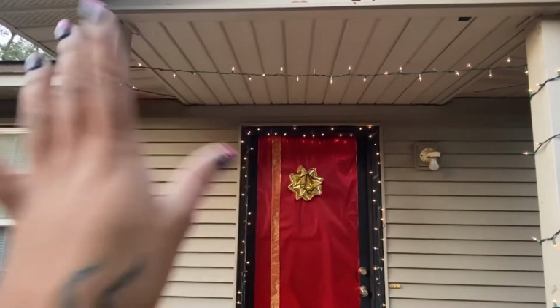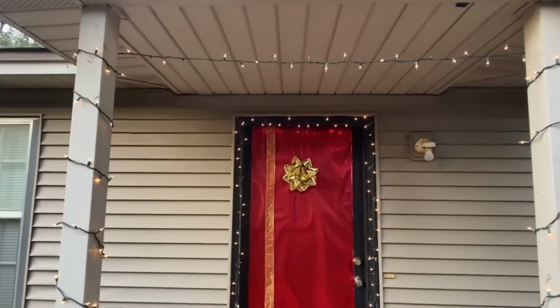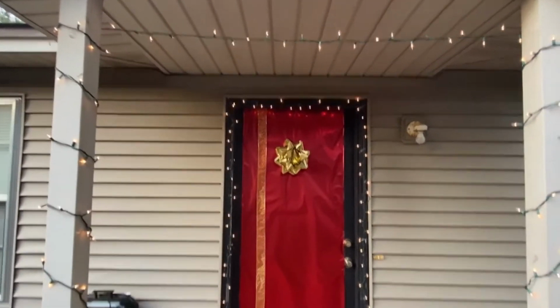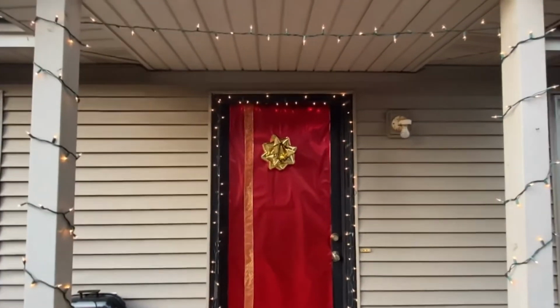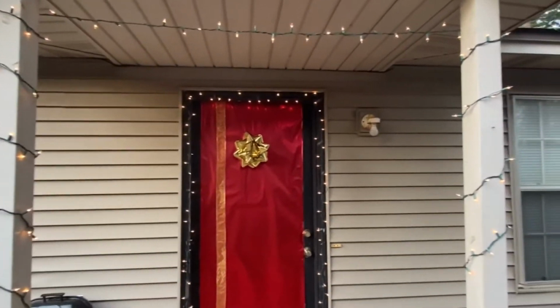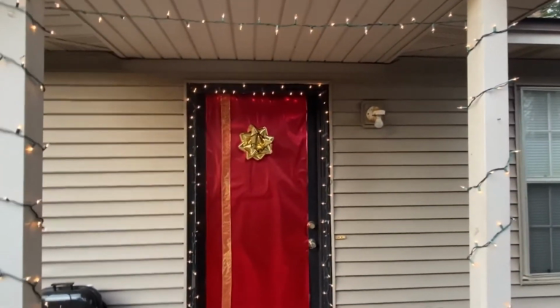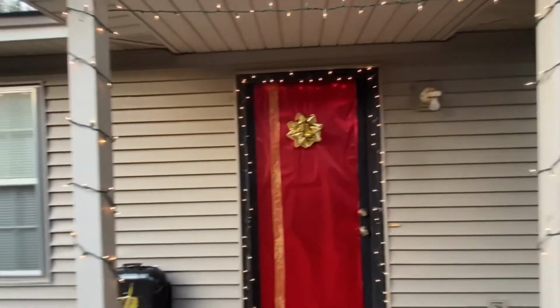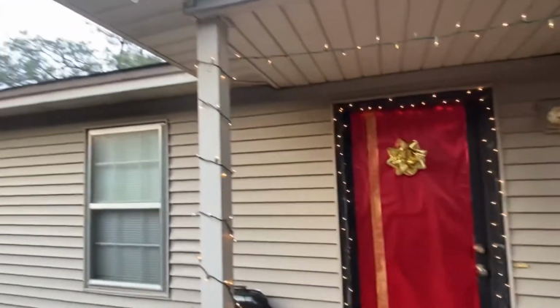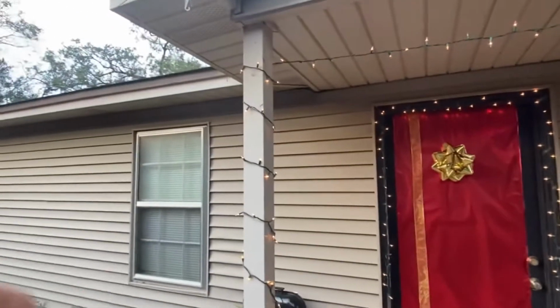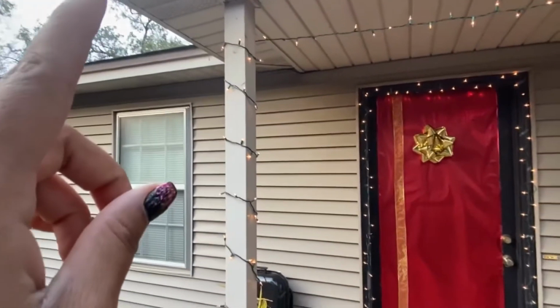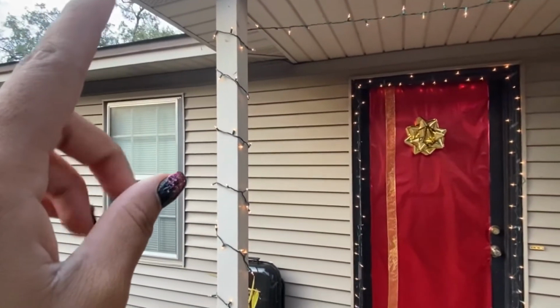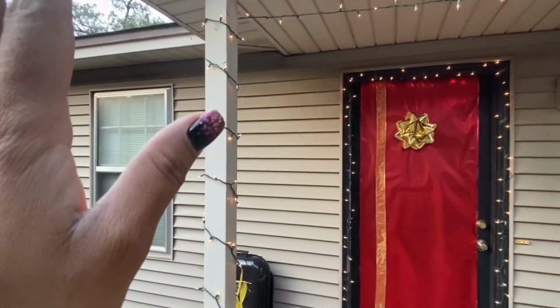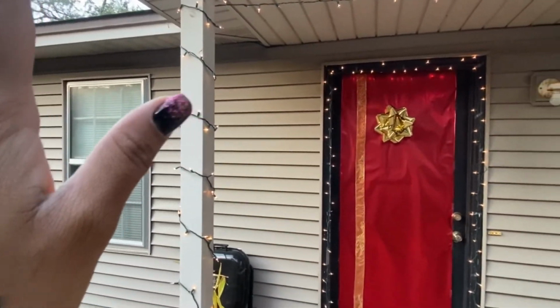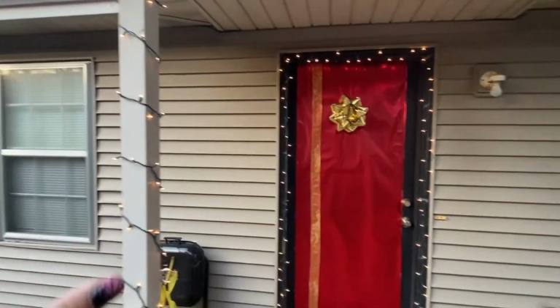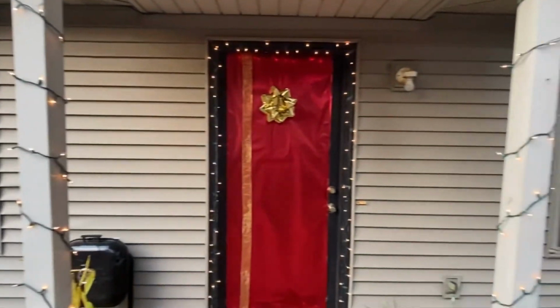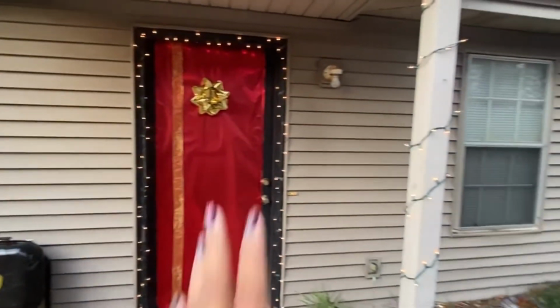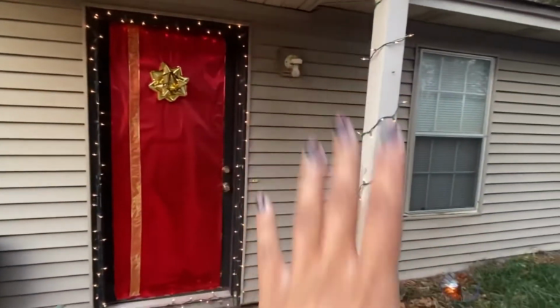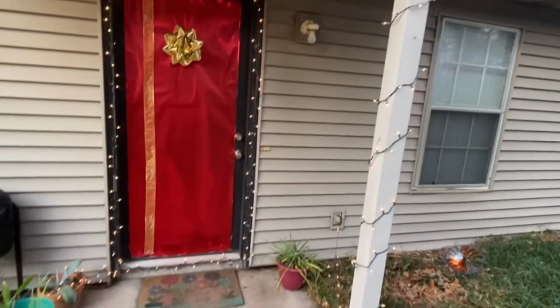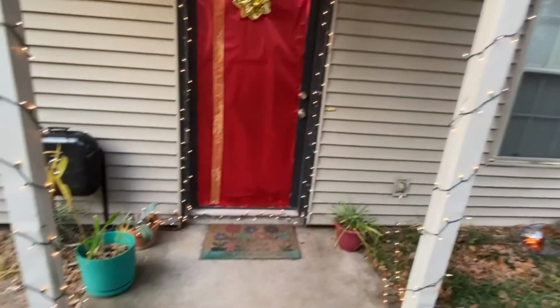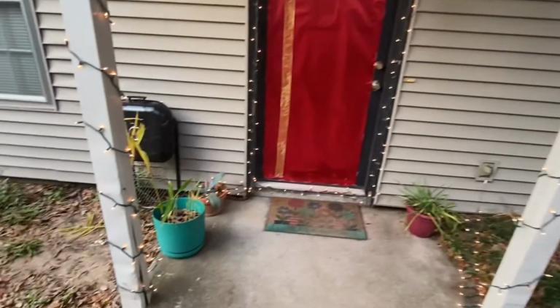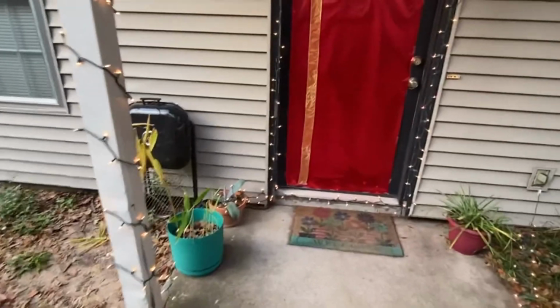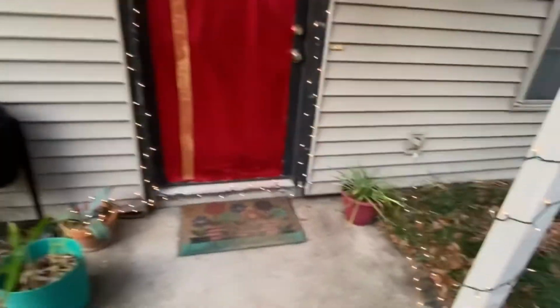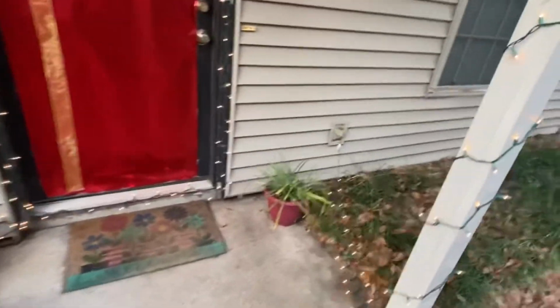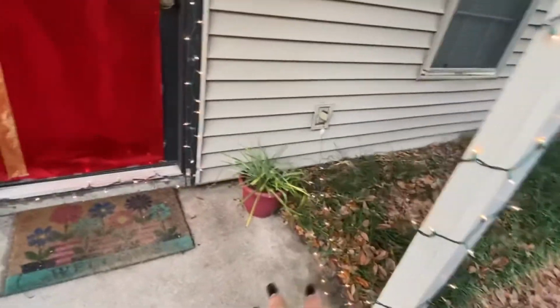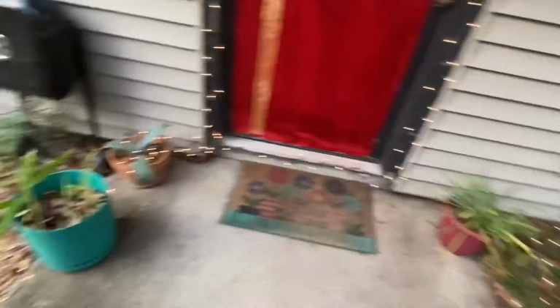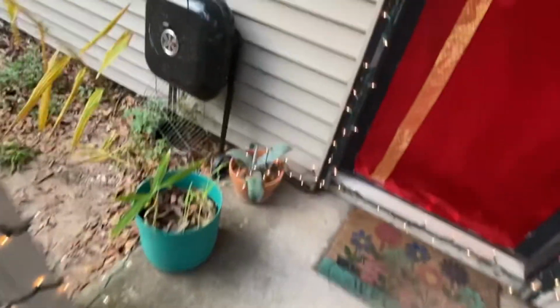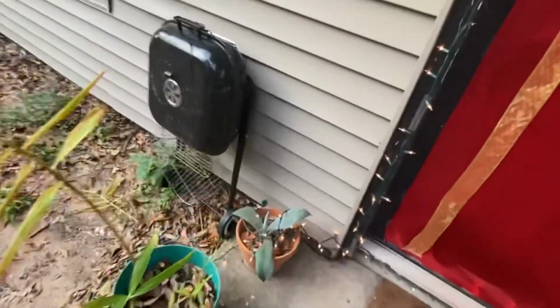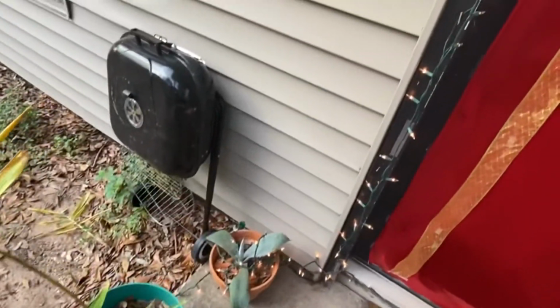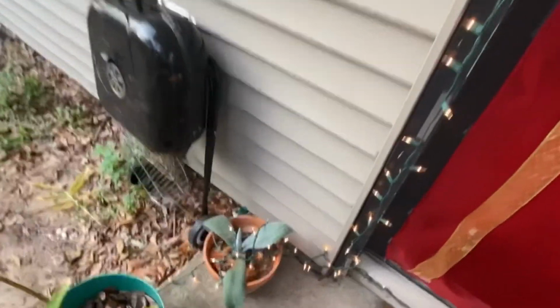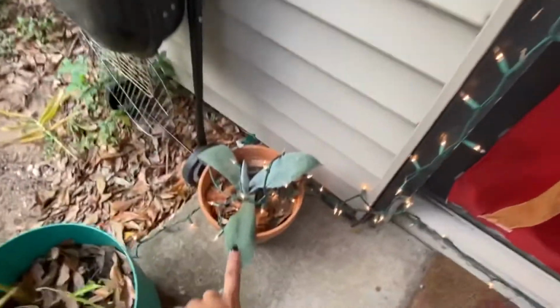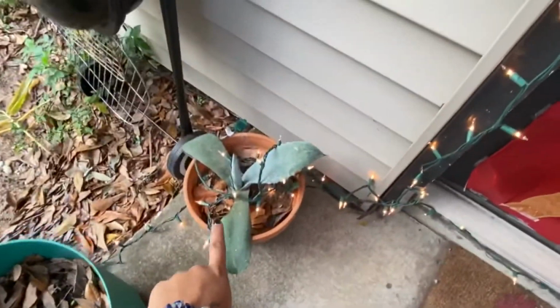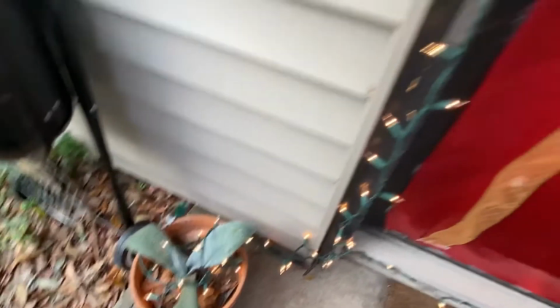Tall people, just hold your head down, you know. So, that side, that side is there and it comes along here, and I had some left over so I just put it in my plant.